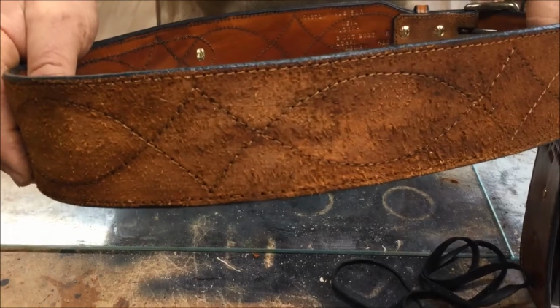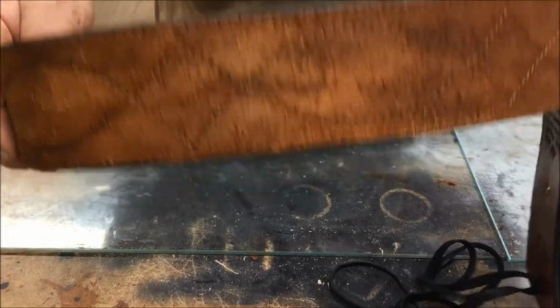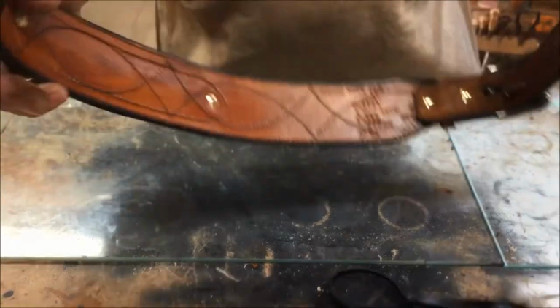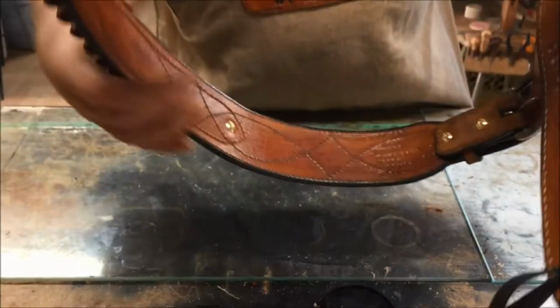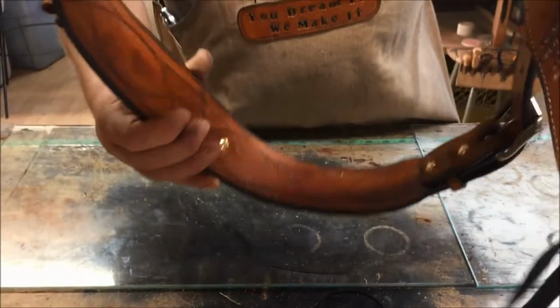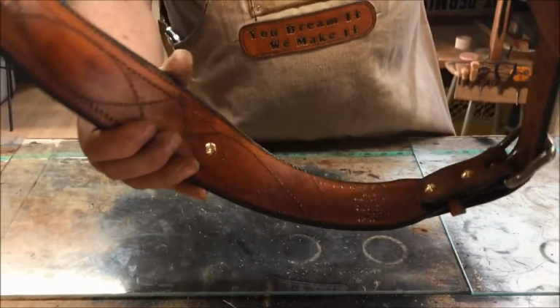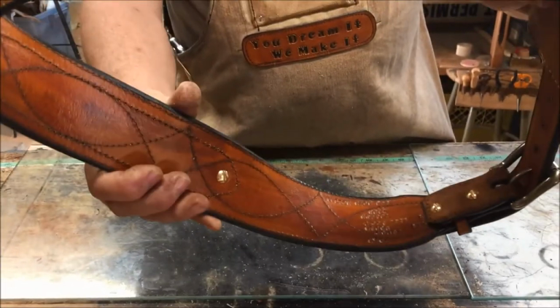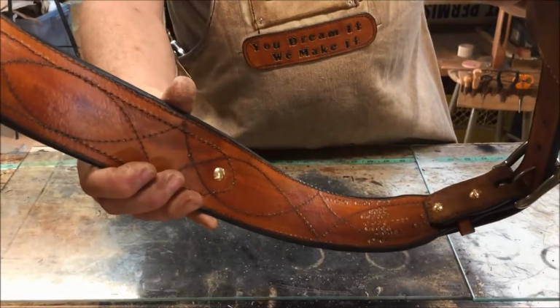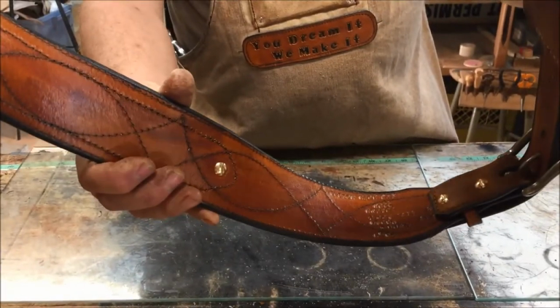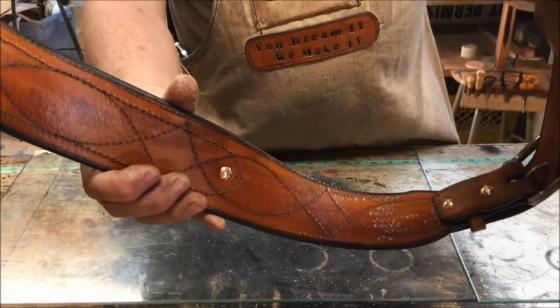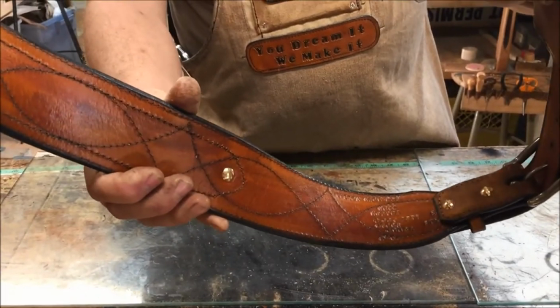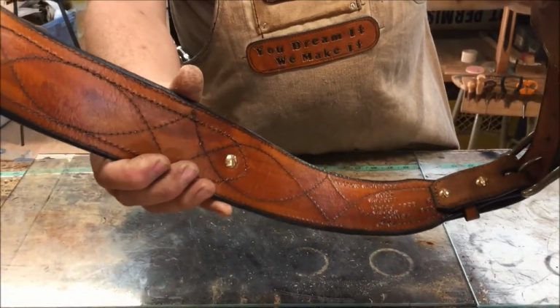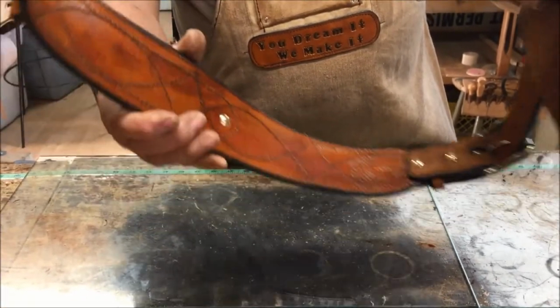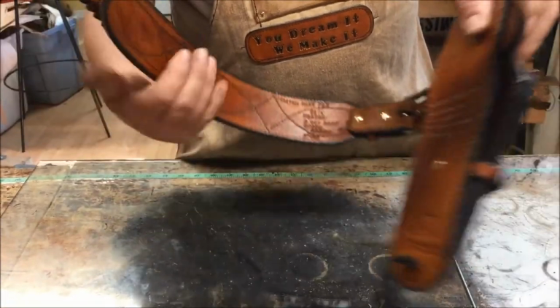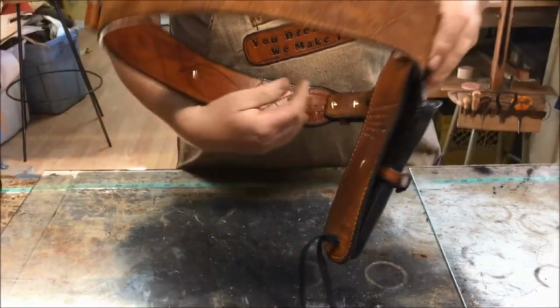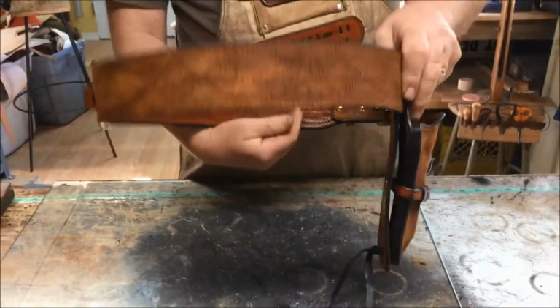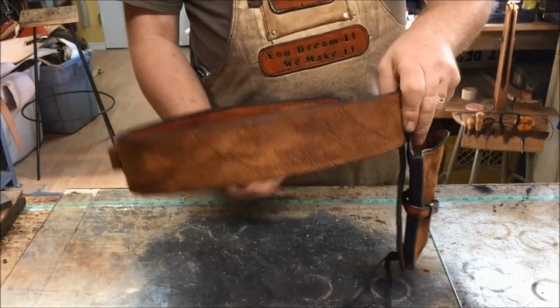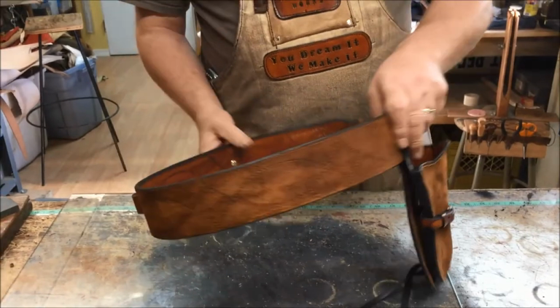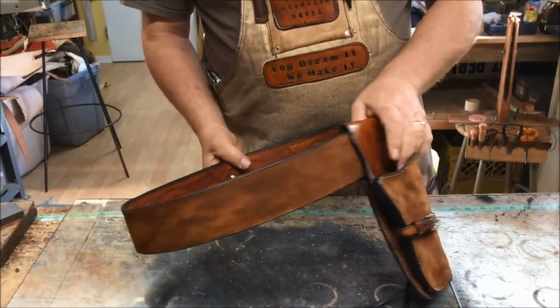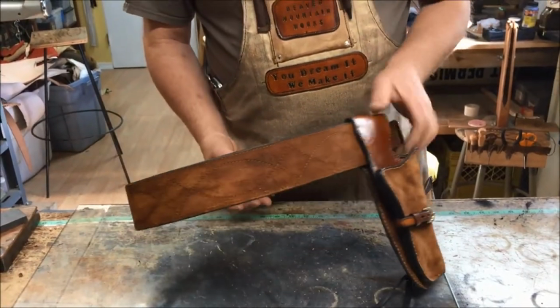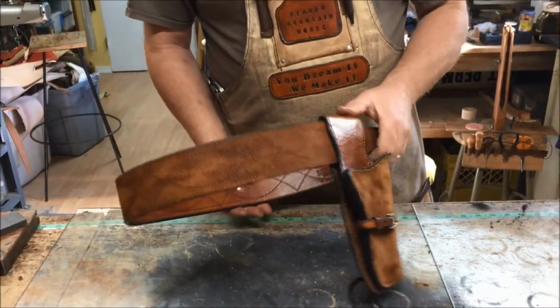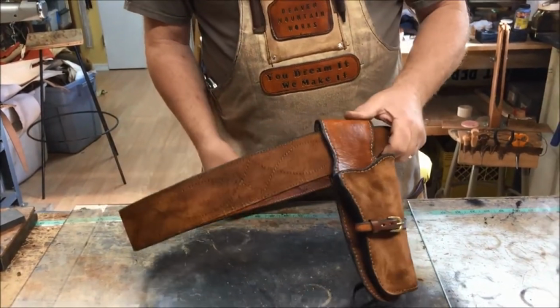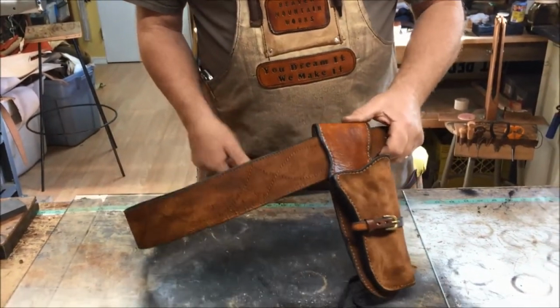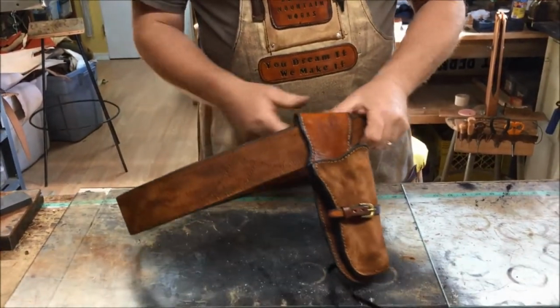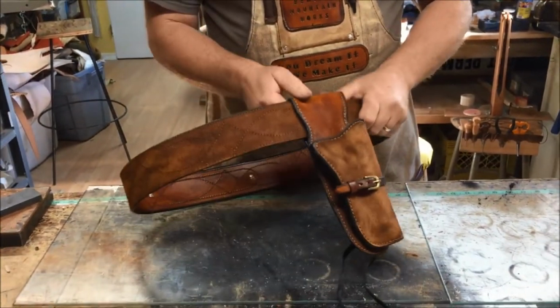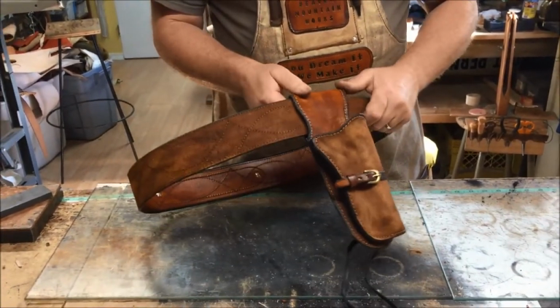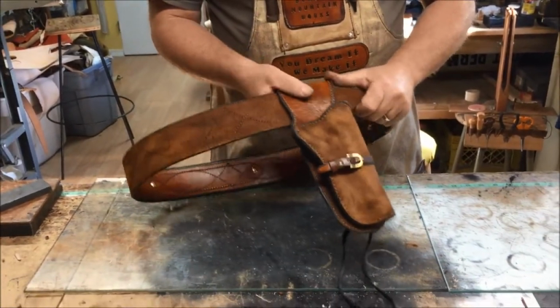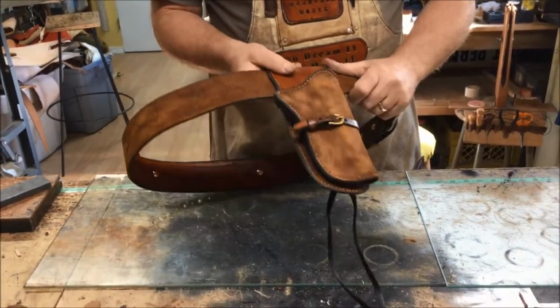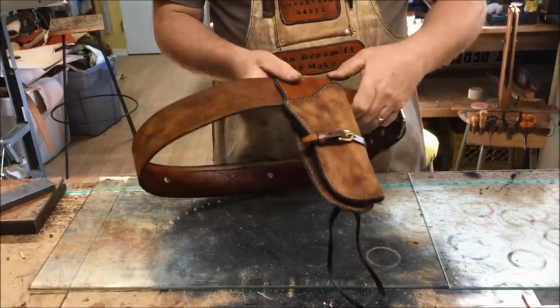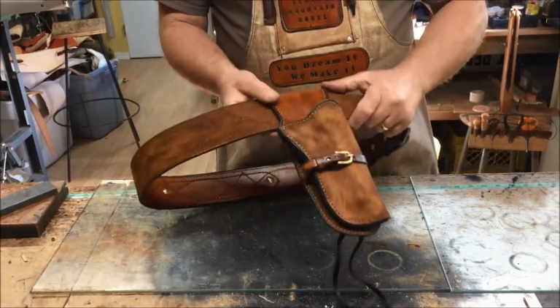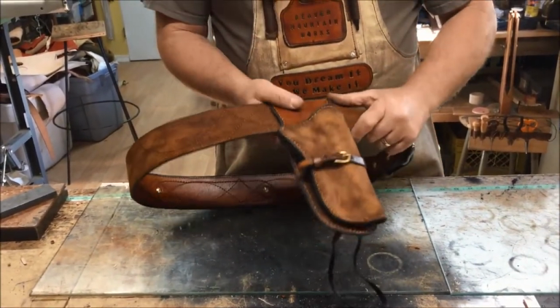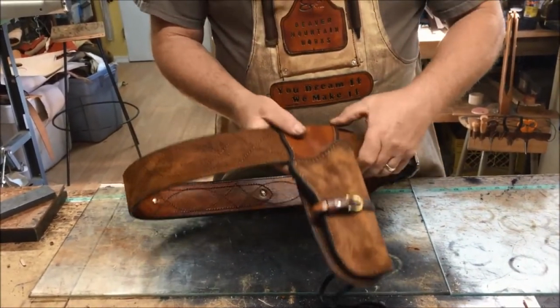On the inside it's lined. It's got his name and everything in there, and the date that we made it. The holster as well is lined.